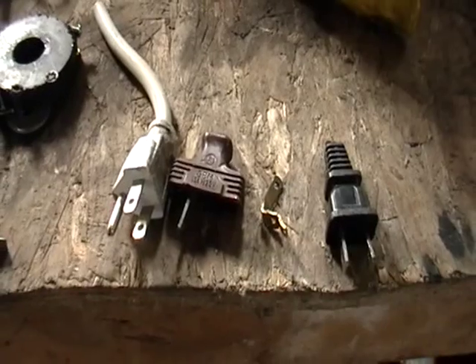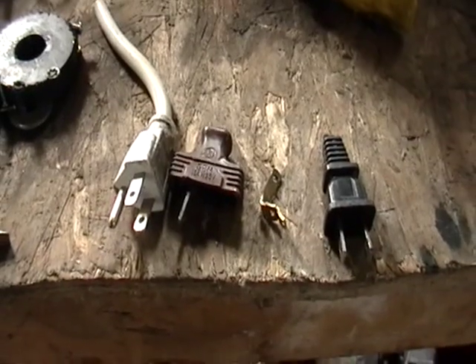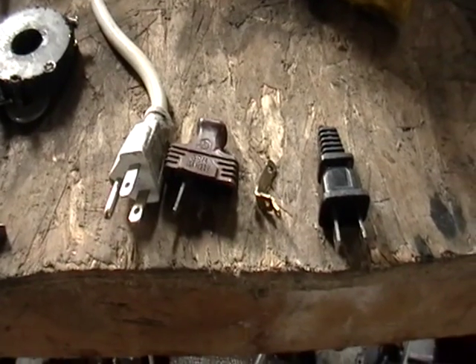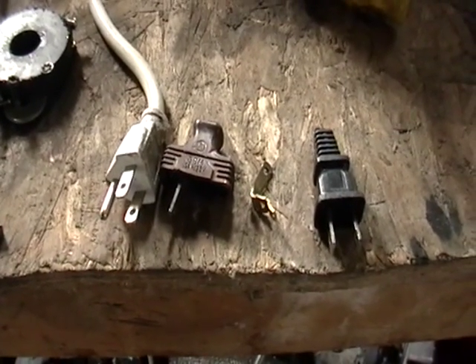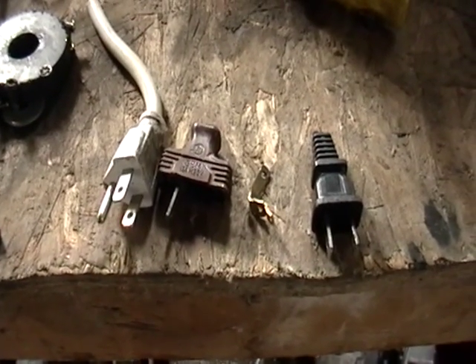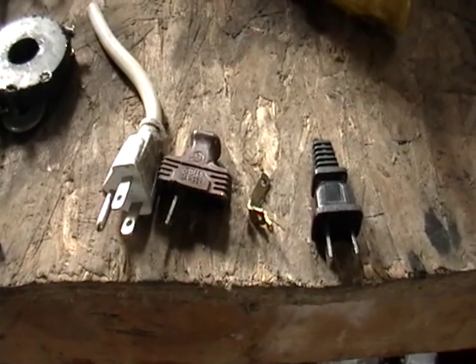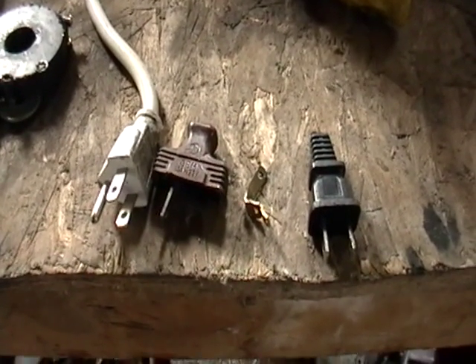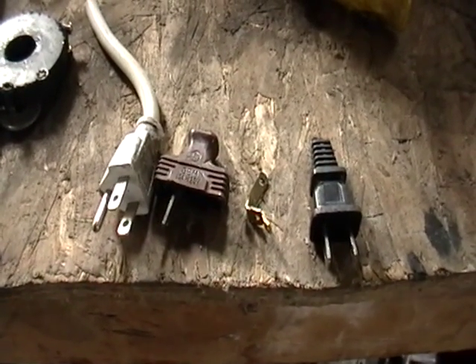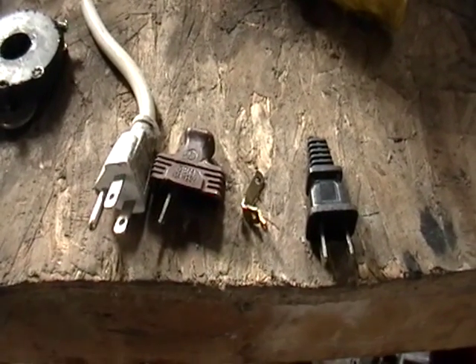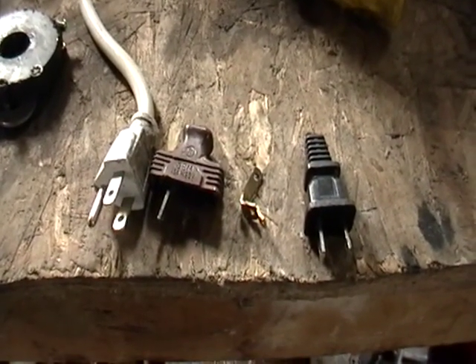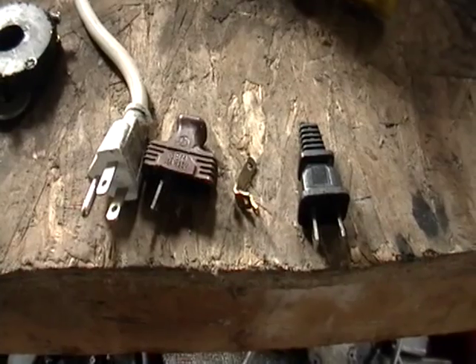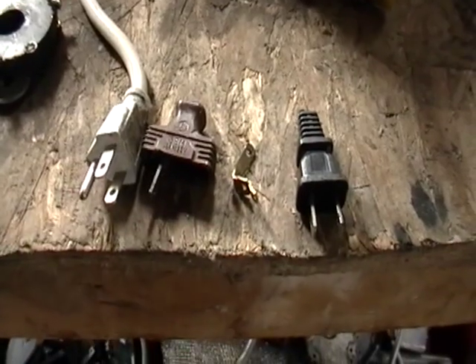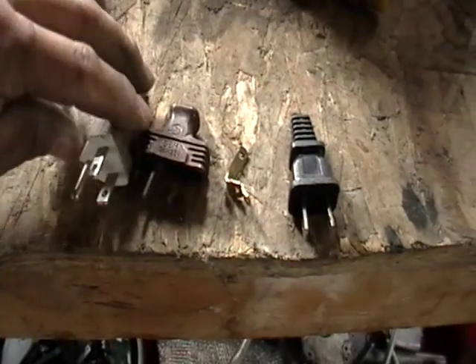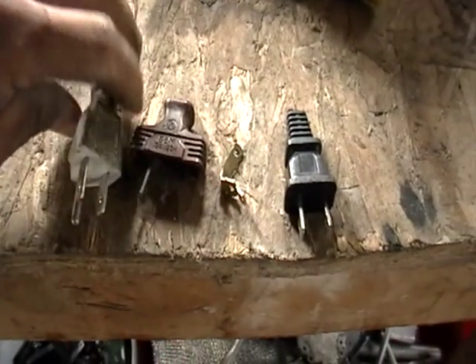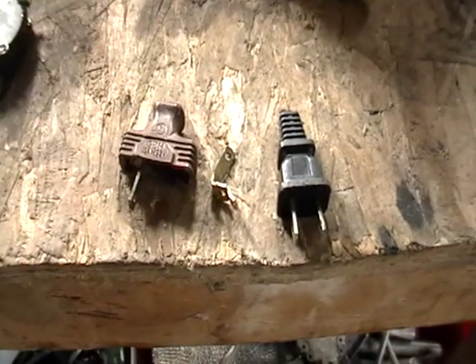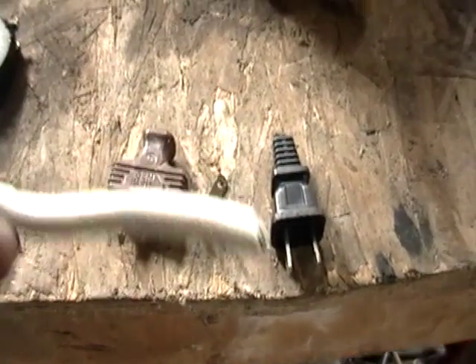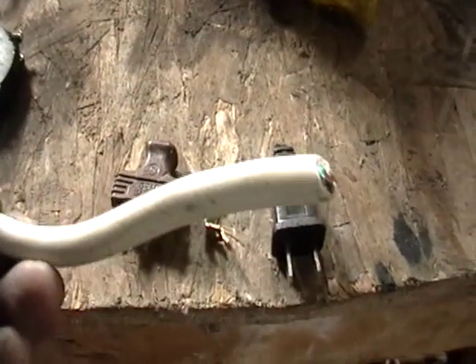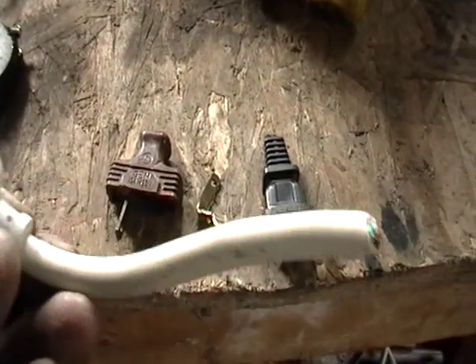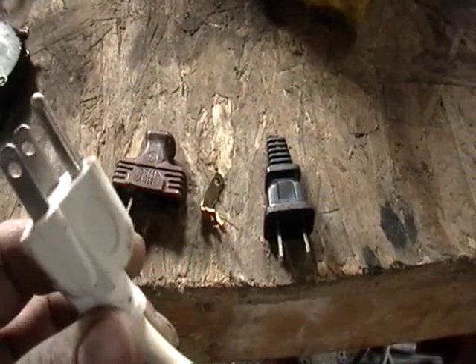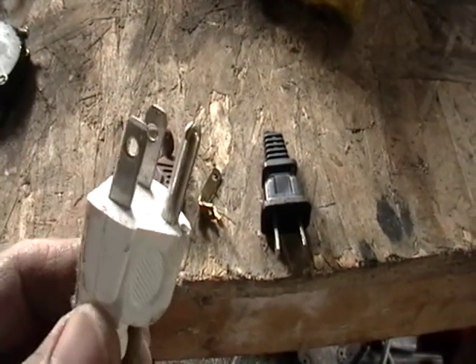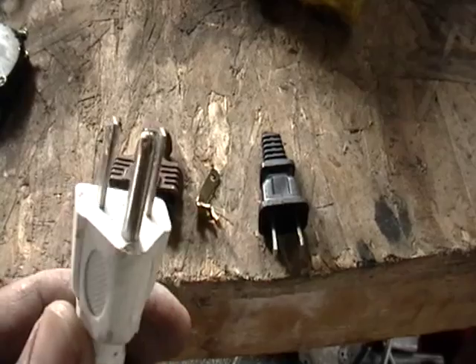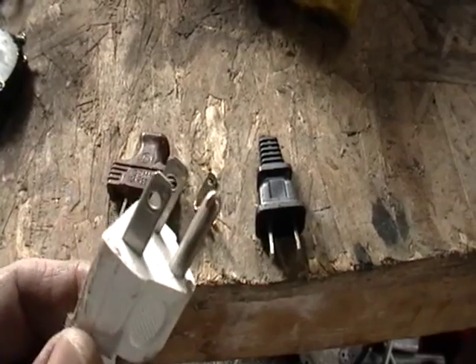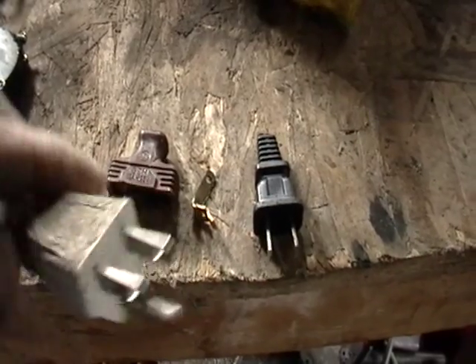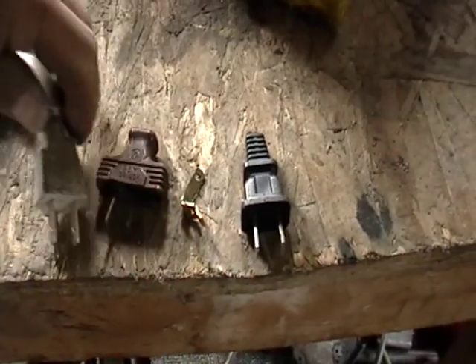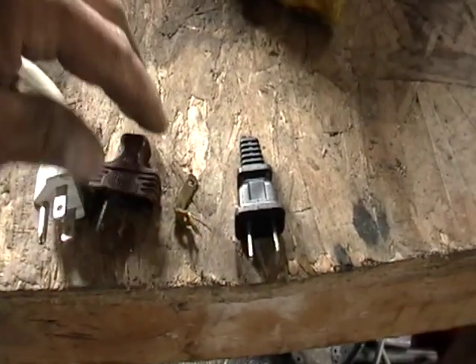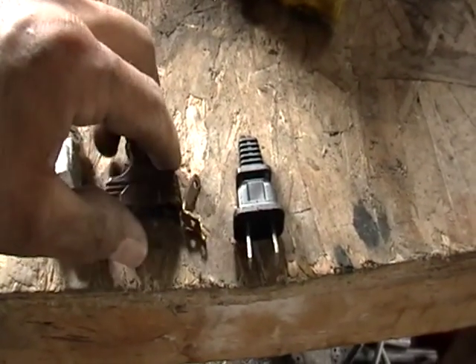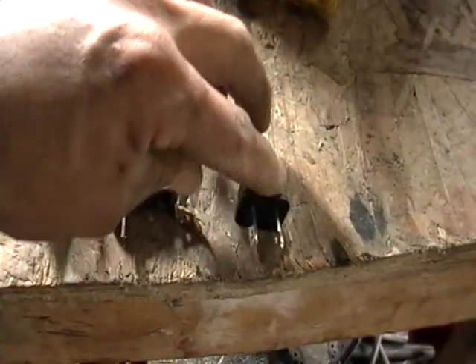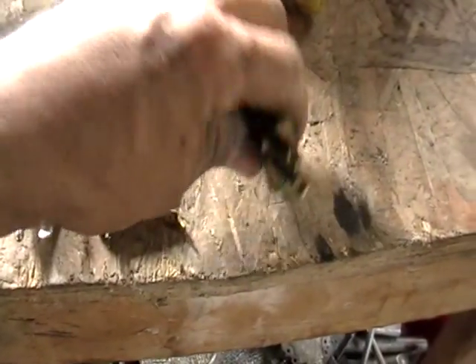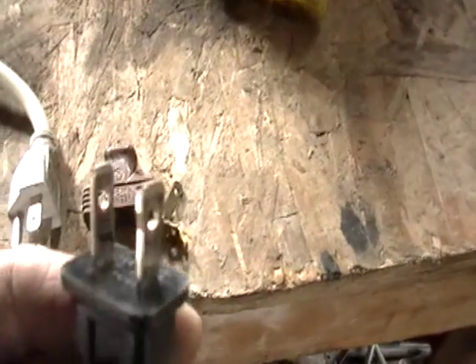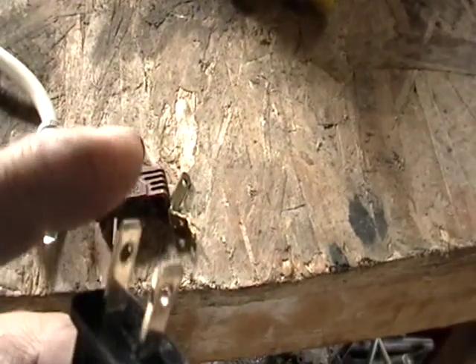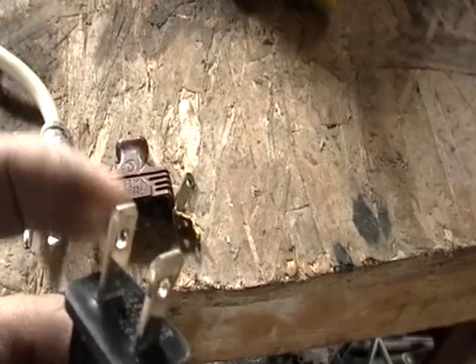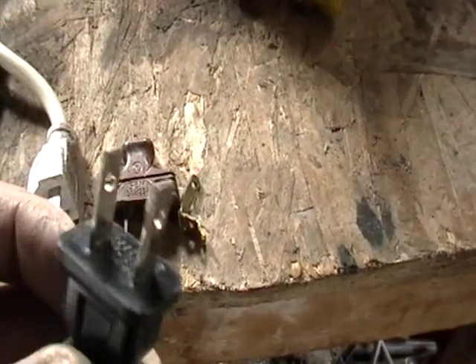Hey guys, it's Mike the Scrapper. I have some little prongs here I wanted to show you. These little cords — people usually cut the ends off and throw them out. Well, I had to Google them to find out what the hell these little tips are made of.